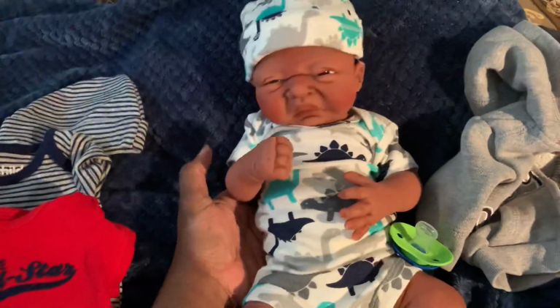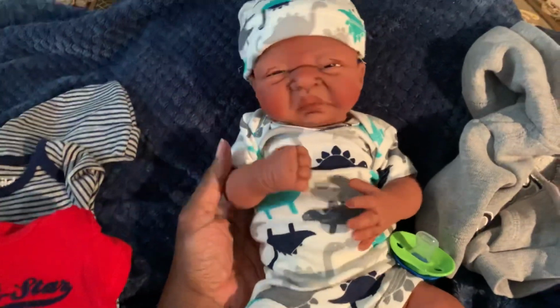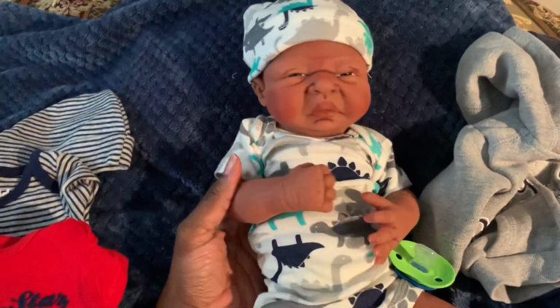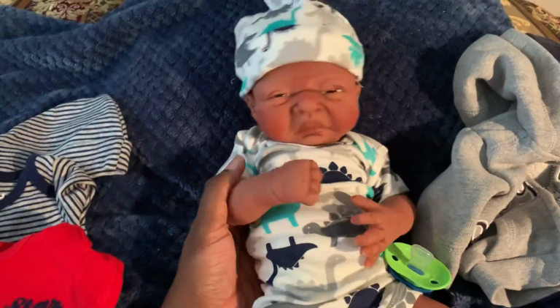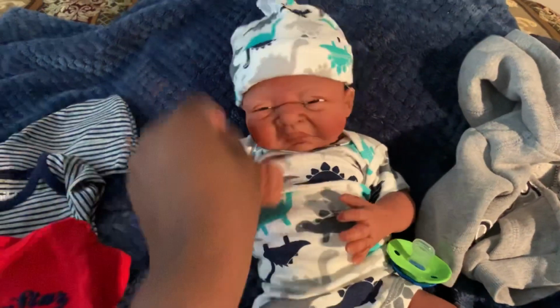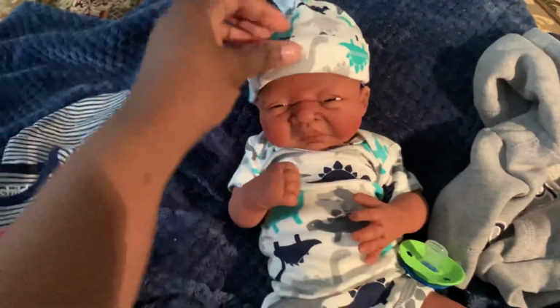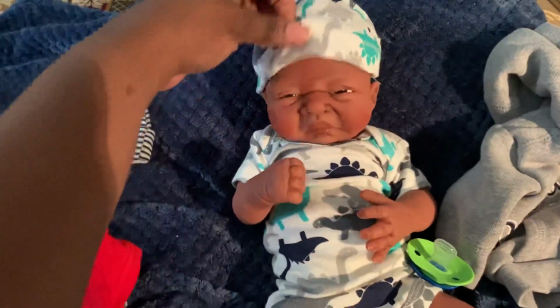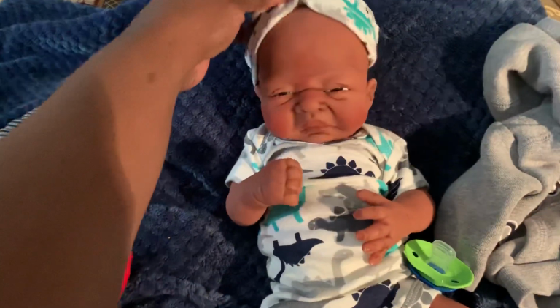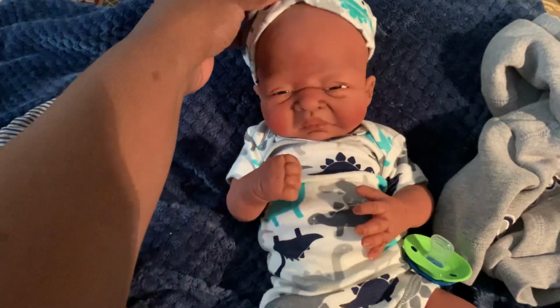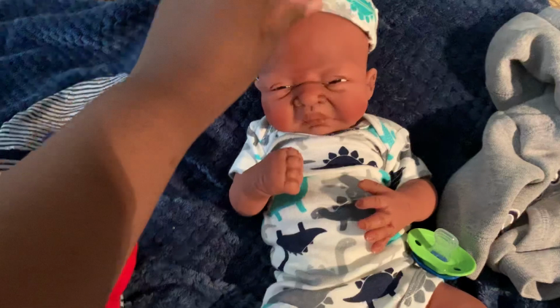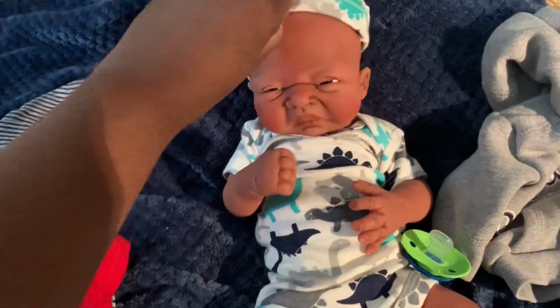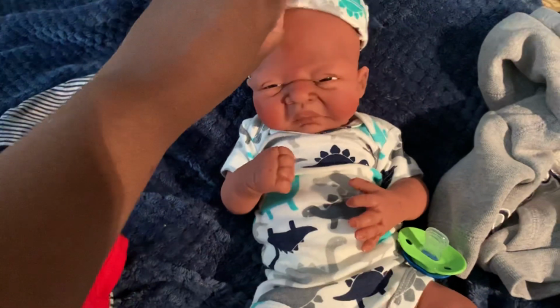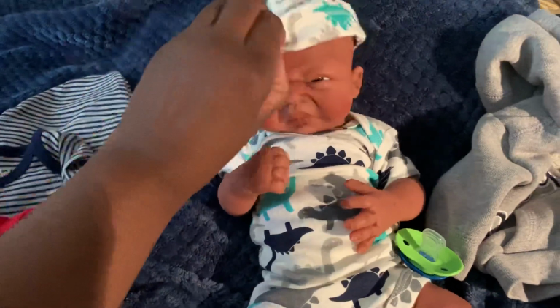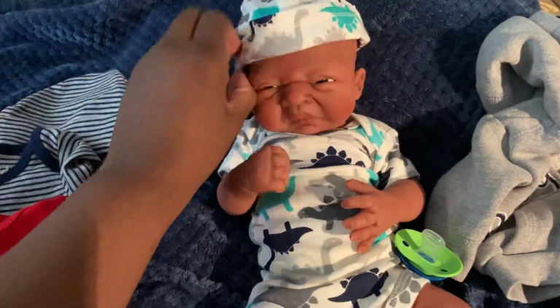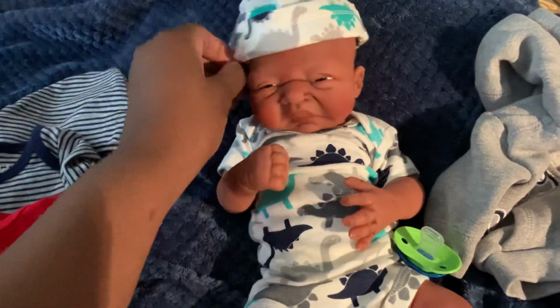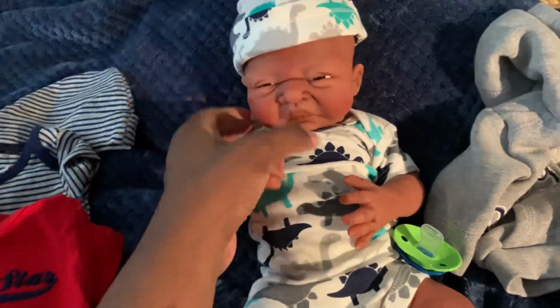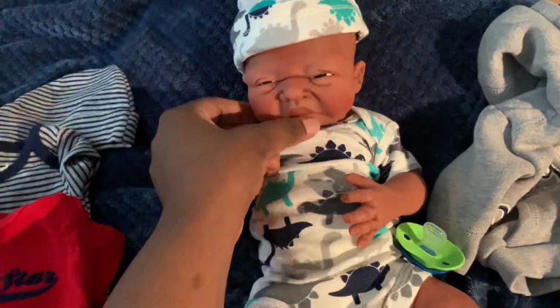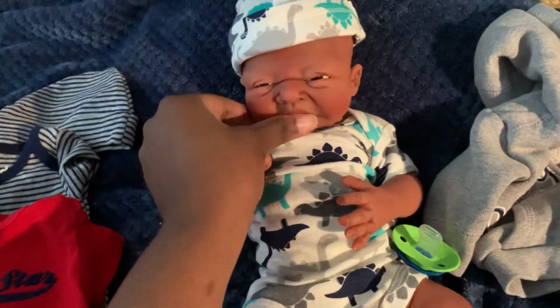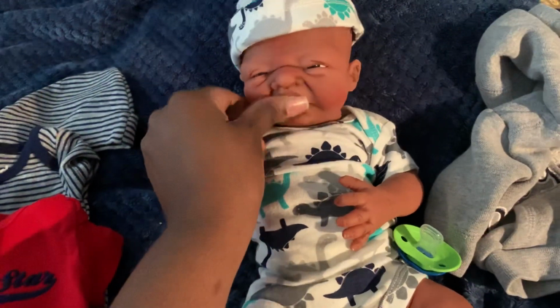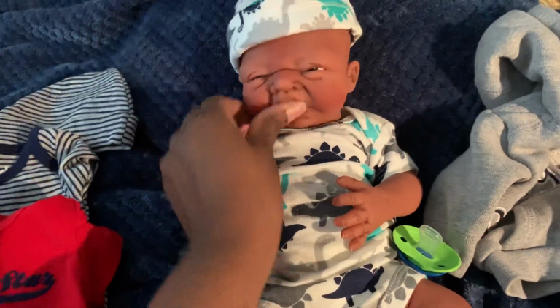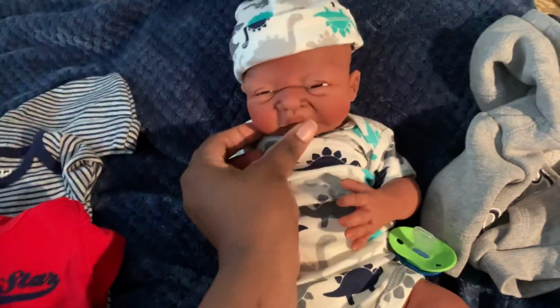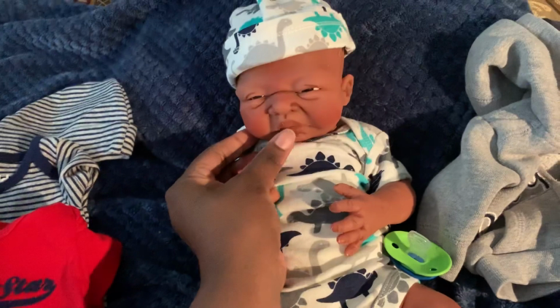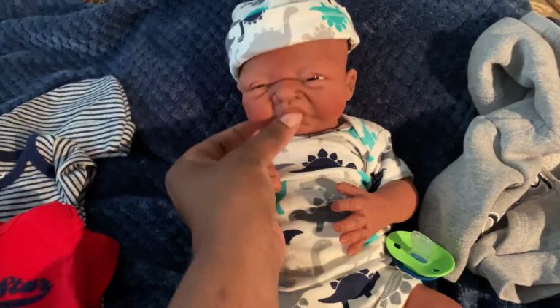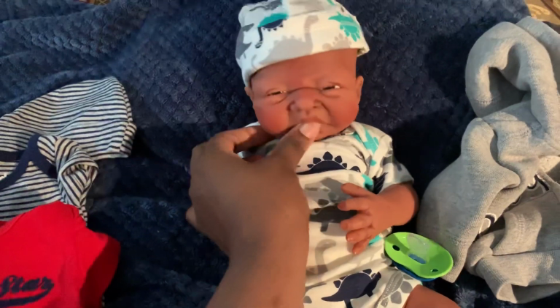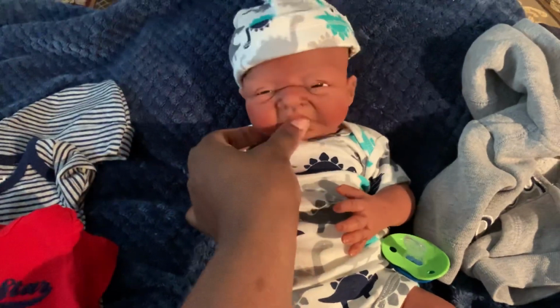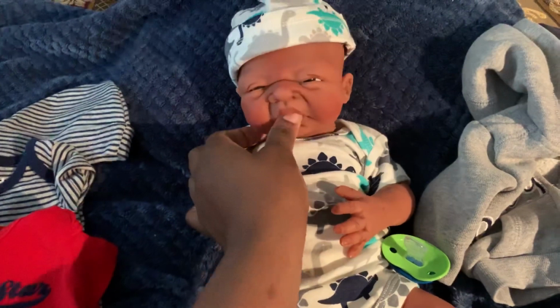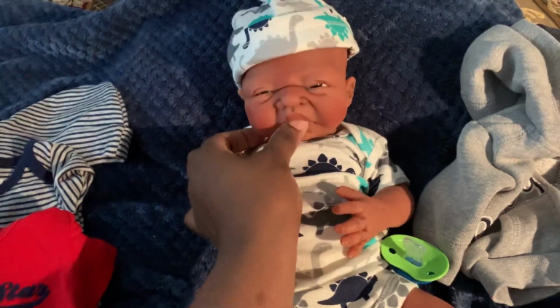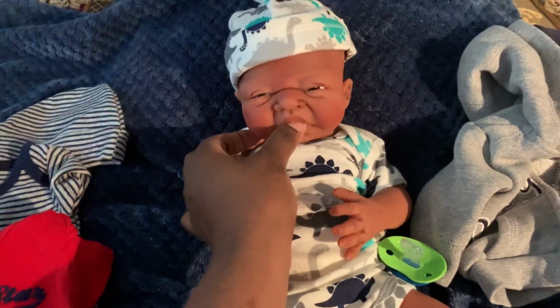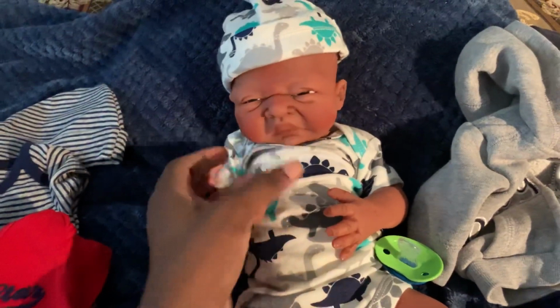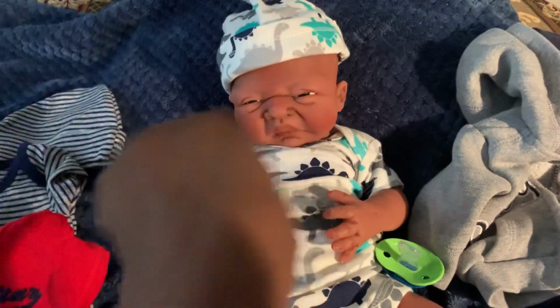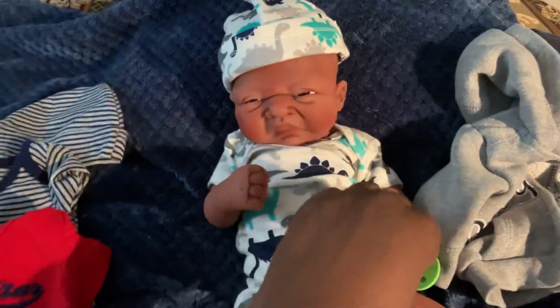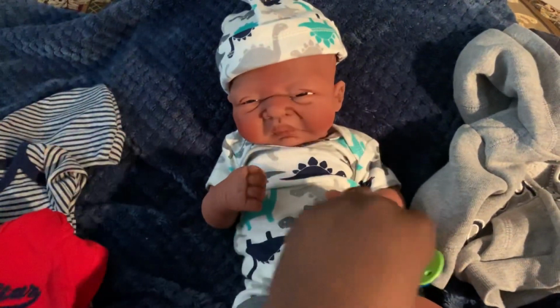He's a chubby little boy. He's bald. Yes, he is. And his mouth does open — you can put your little finger in there. He does take a Patsy.